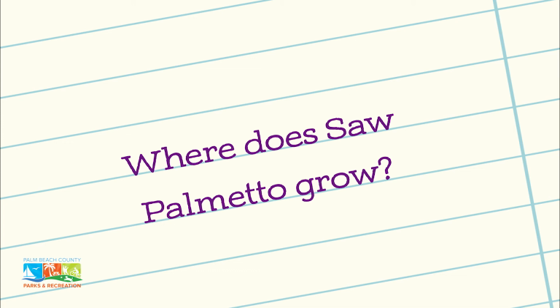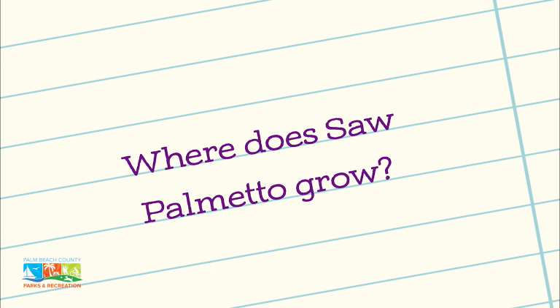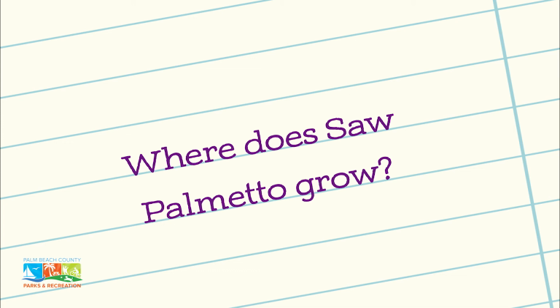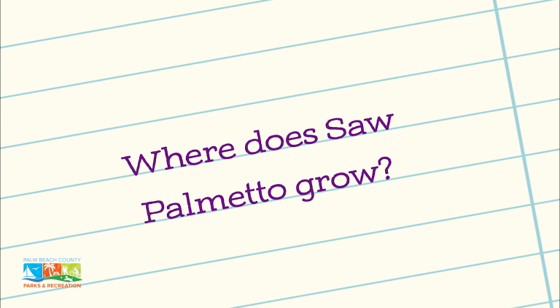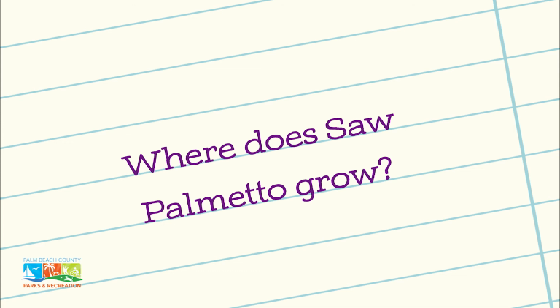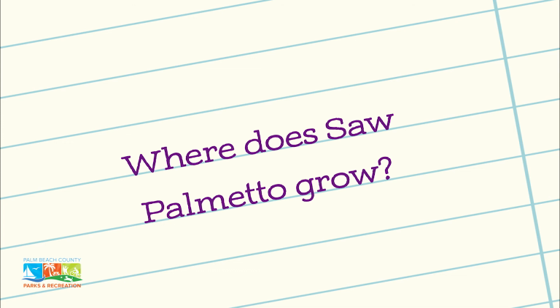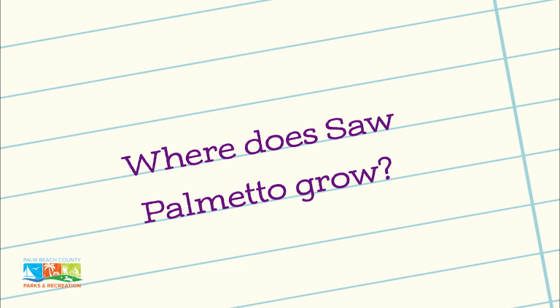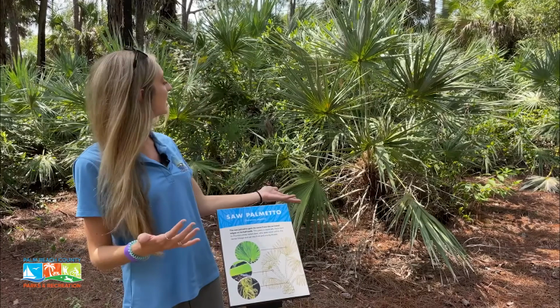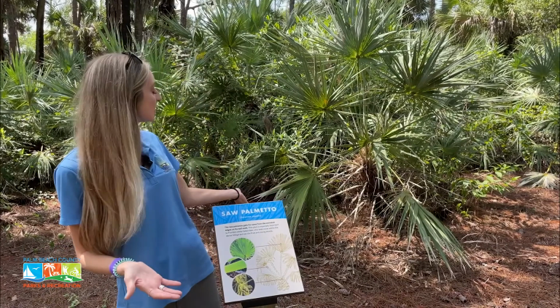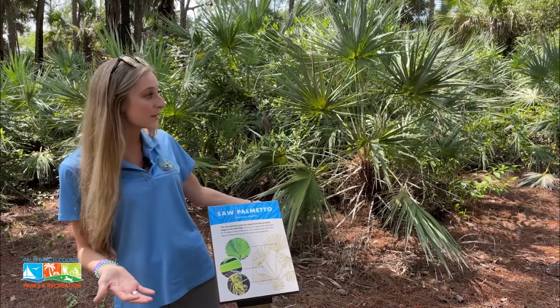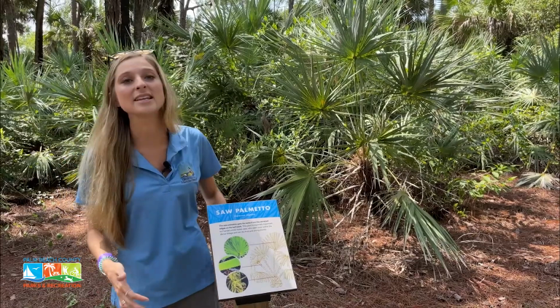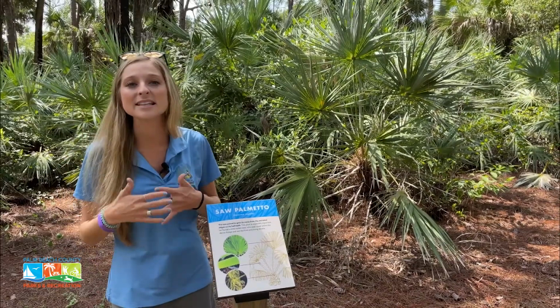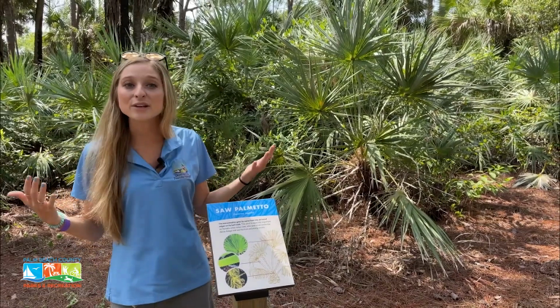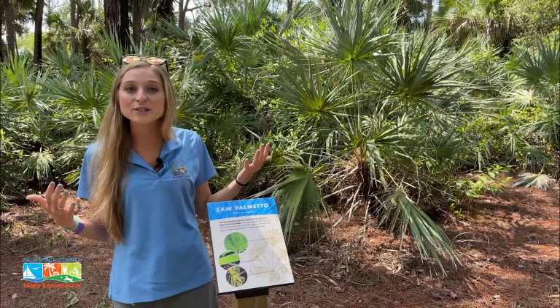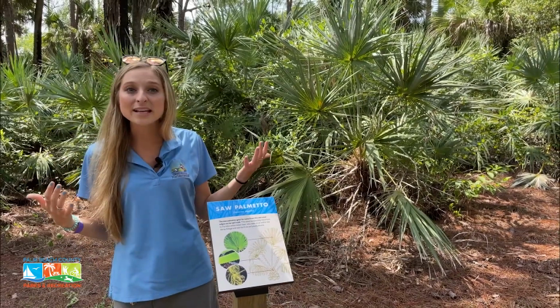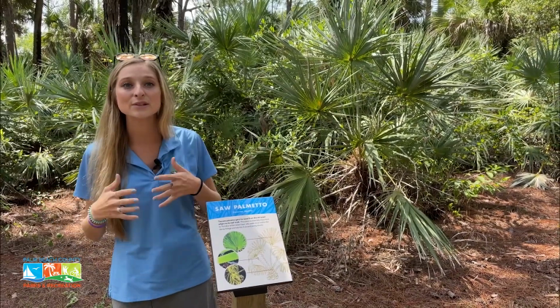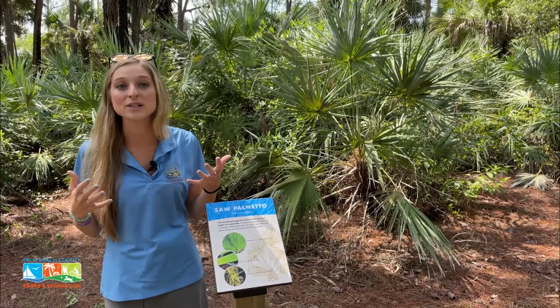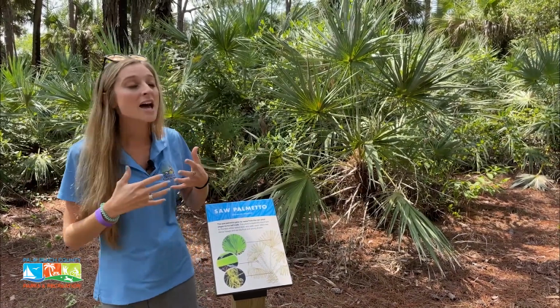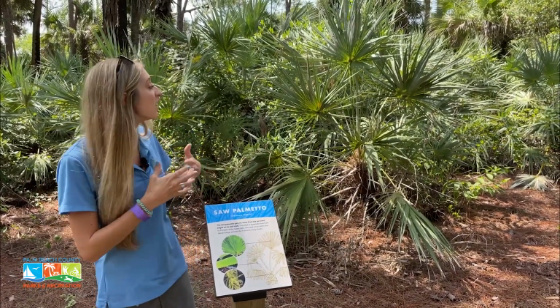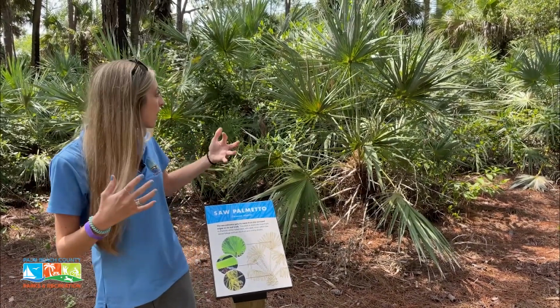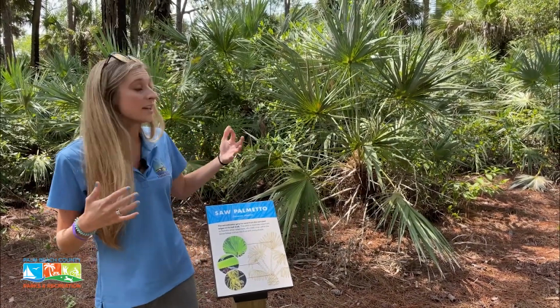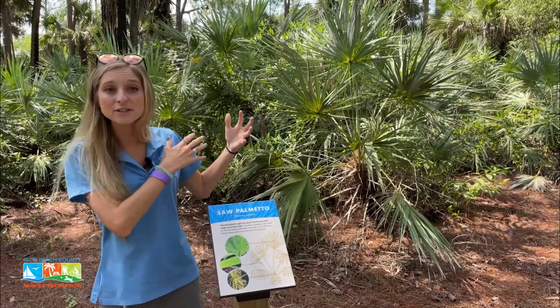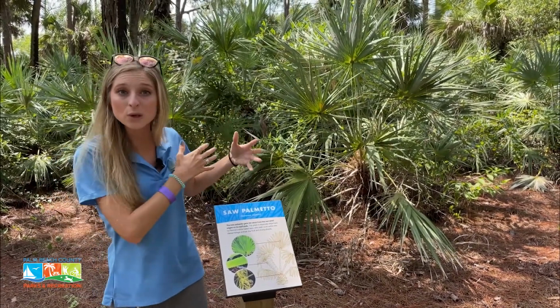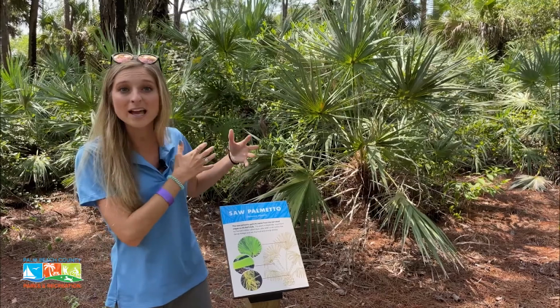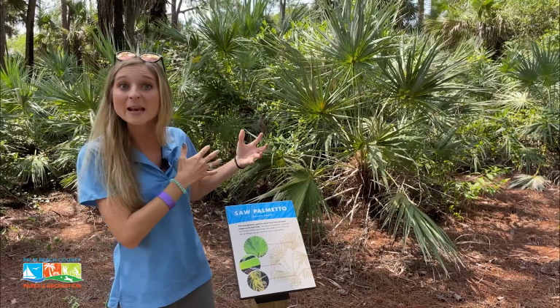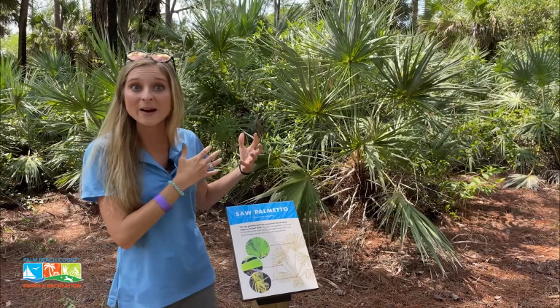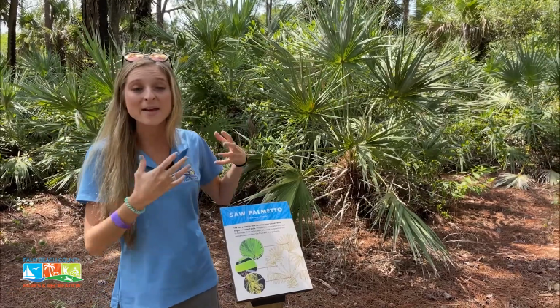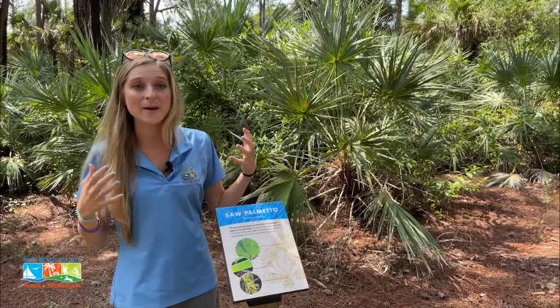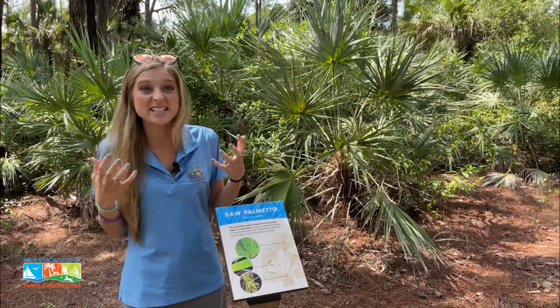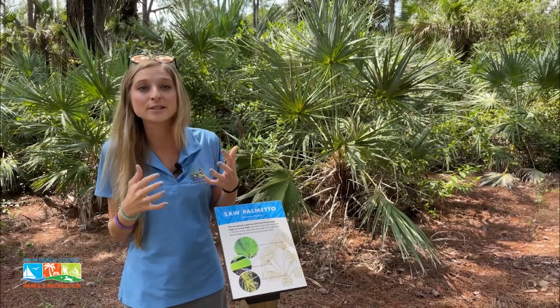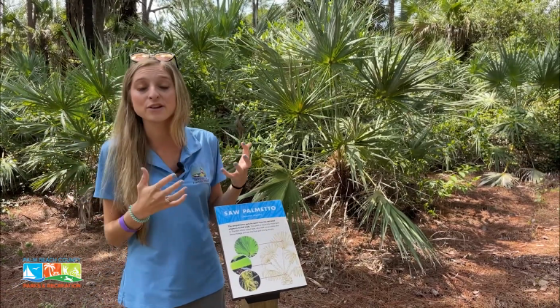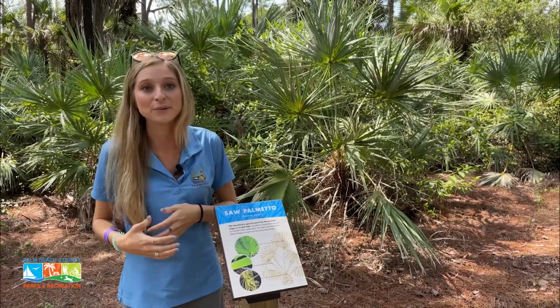It grows in our pine flatwoods and sandy soils. It is that understory, so there's usually a lot of individuals in an area that make up kind of a dense patch of foliage.